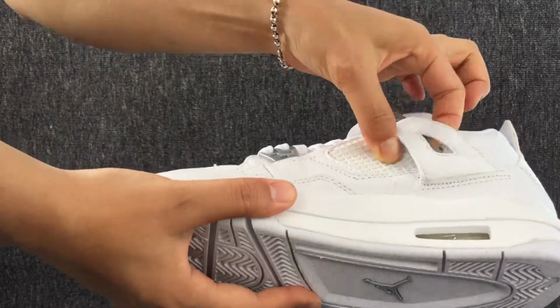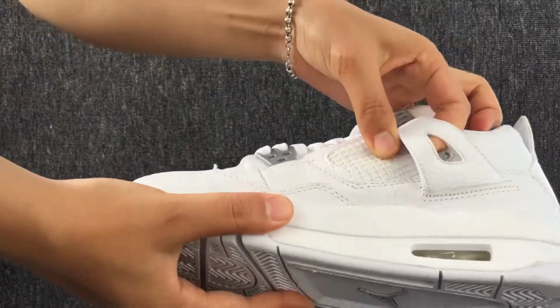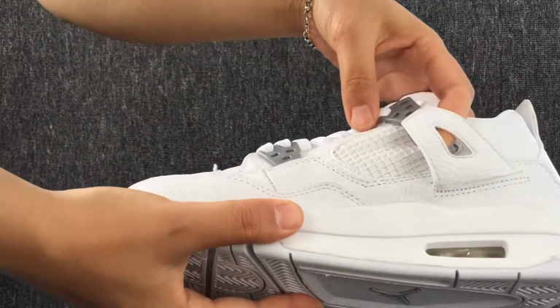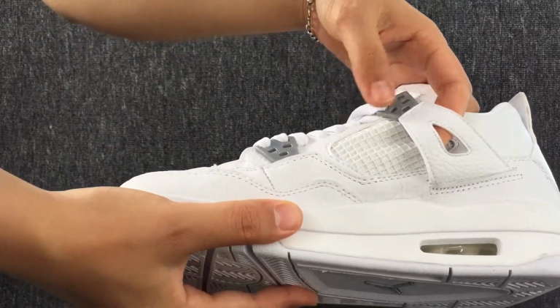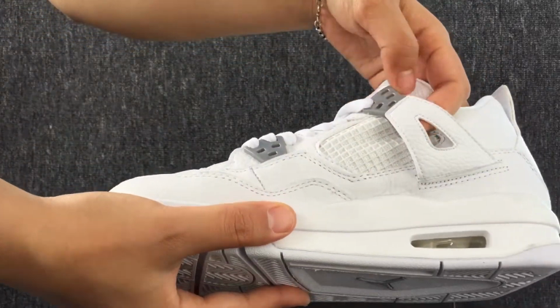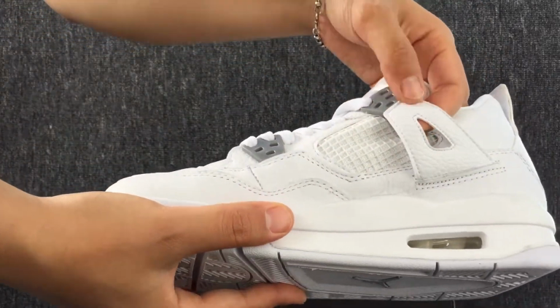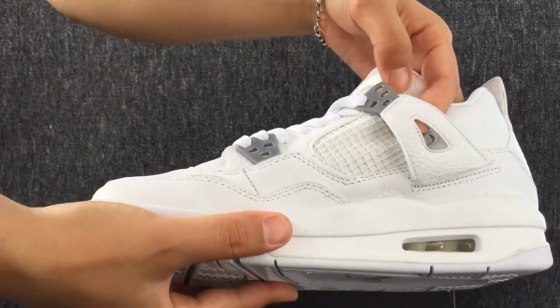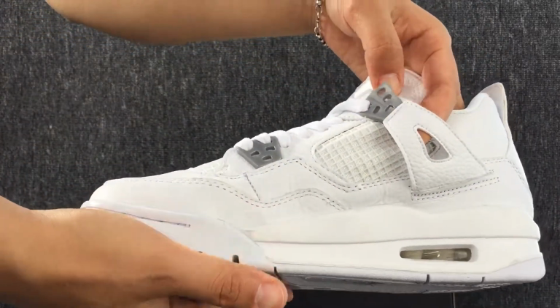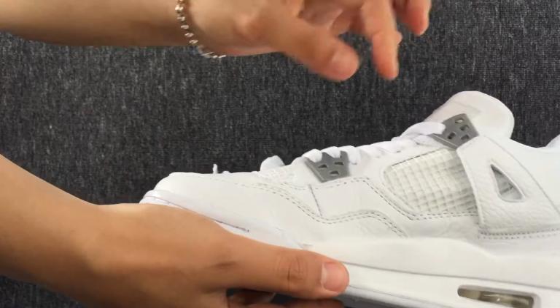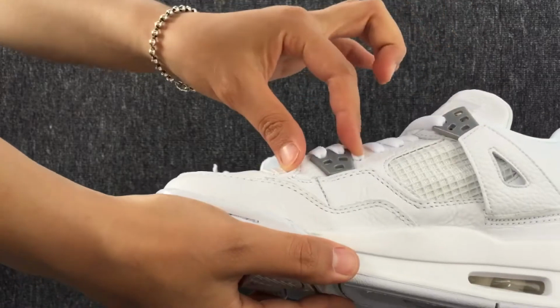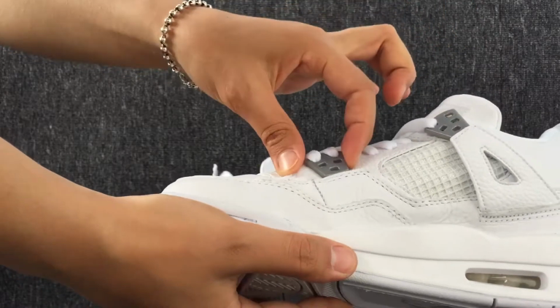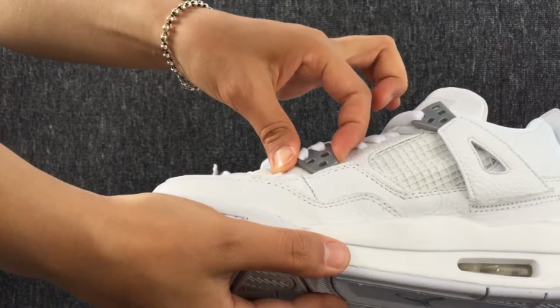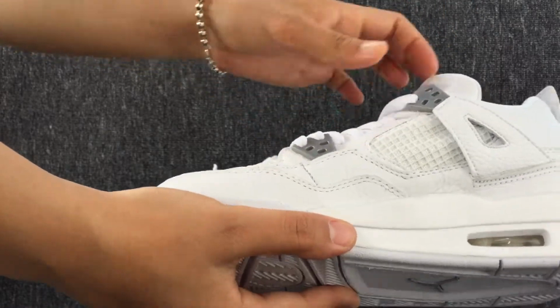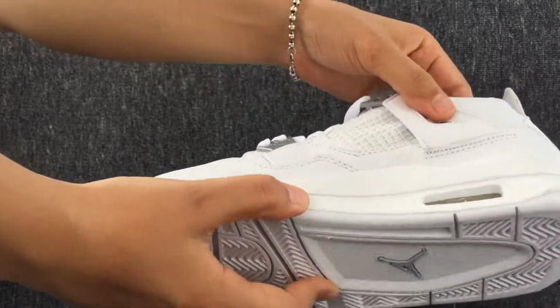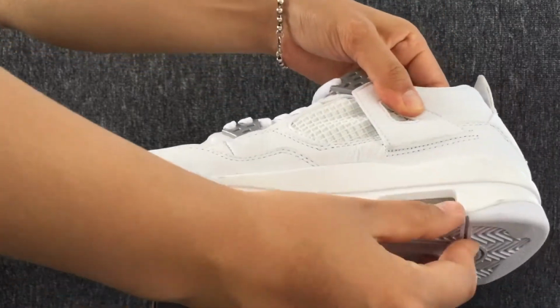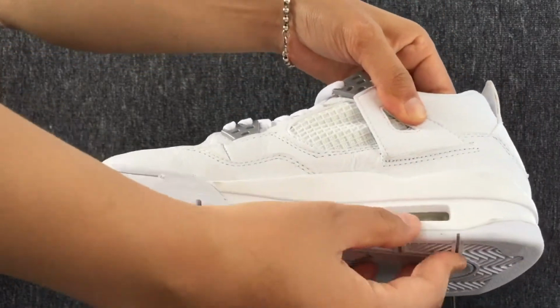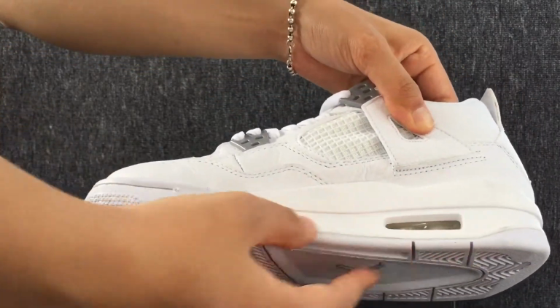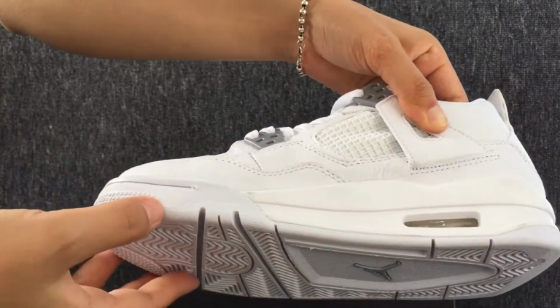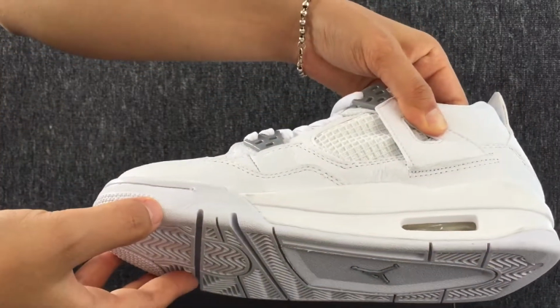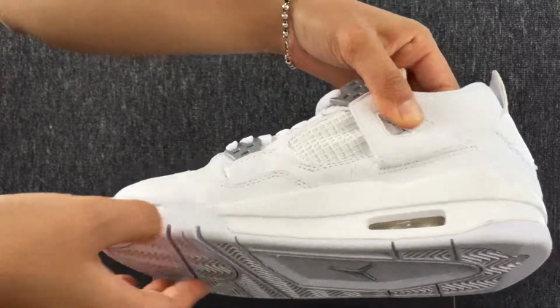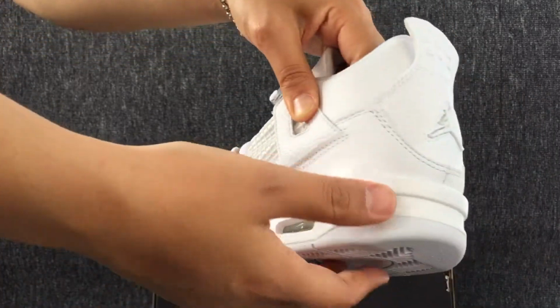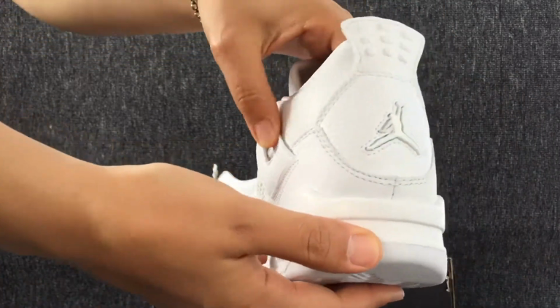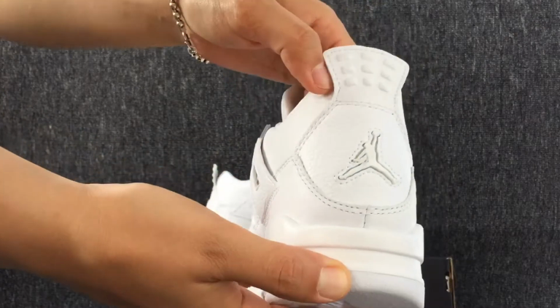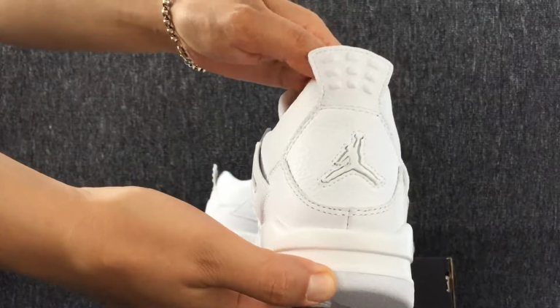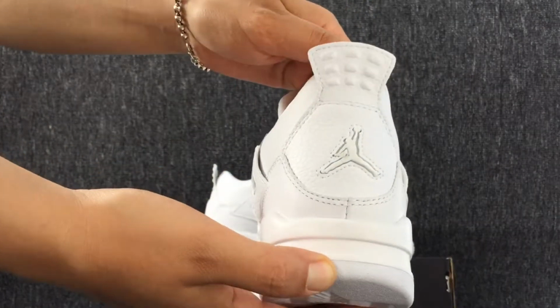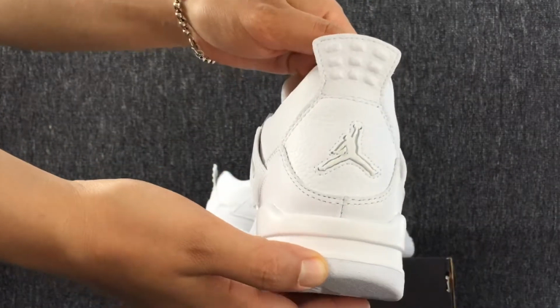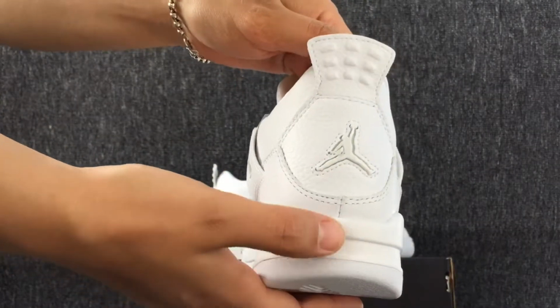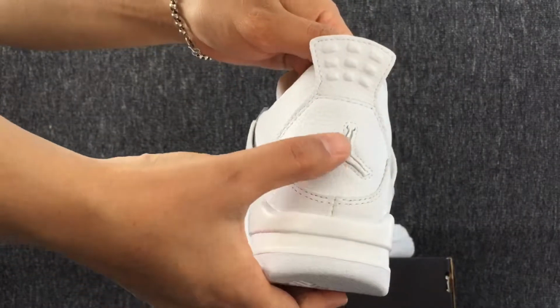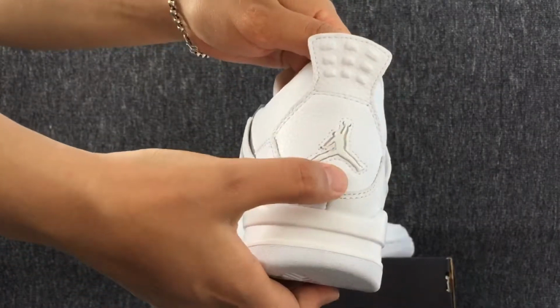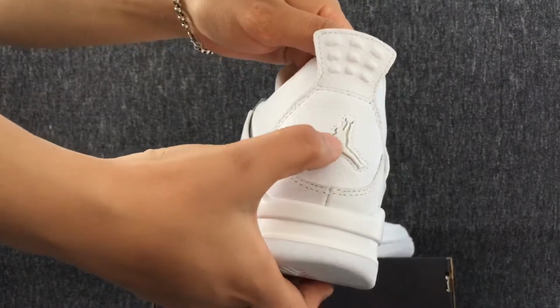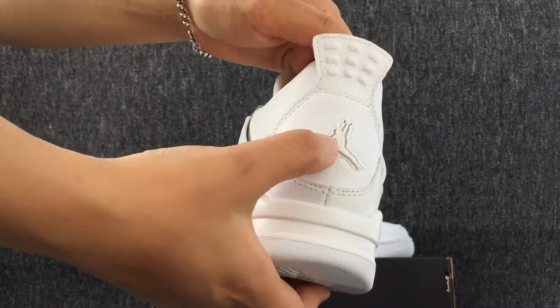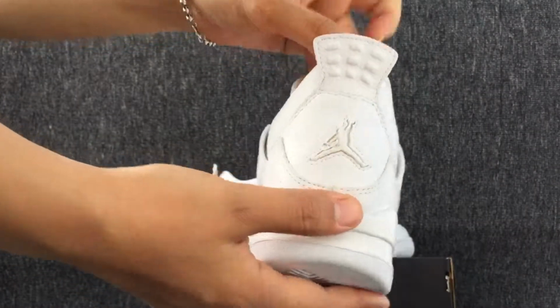Here is the other side. Look, this is the back. The John May logo.